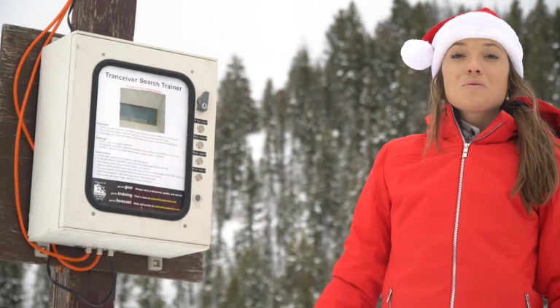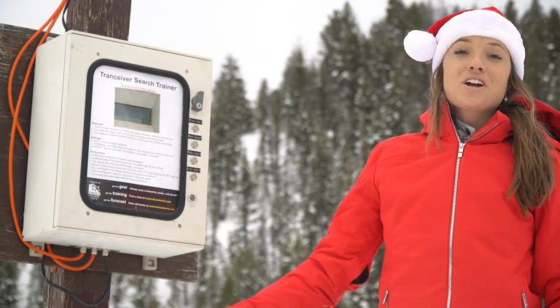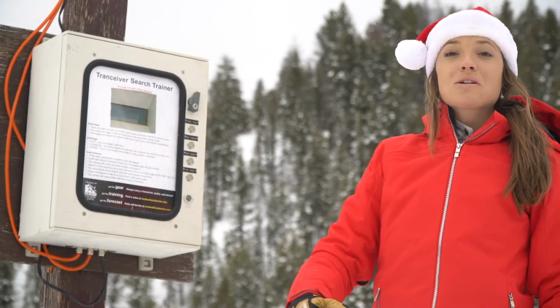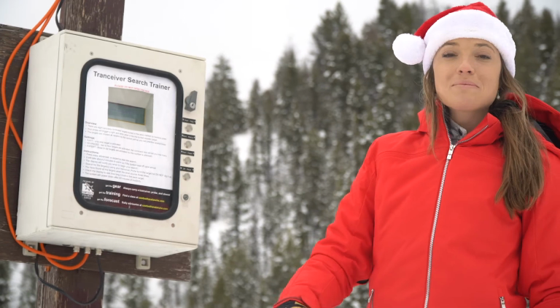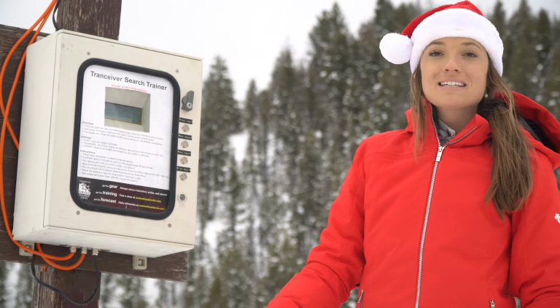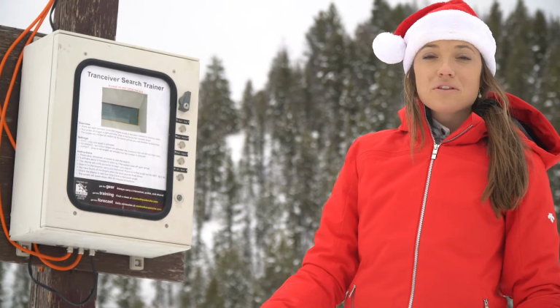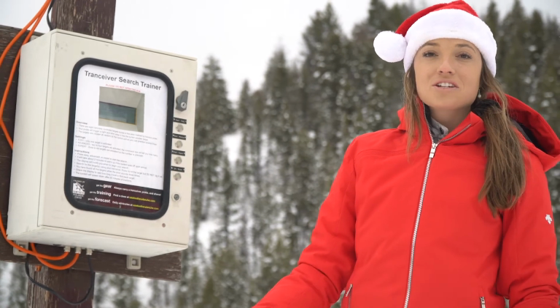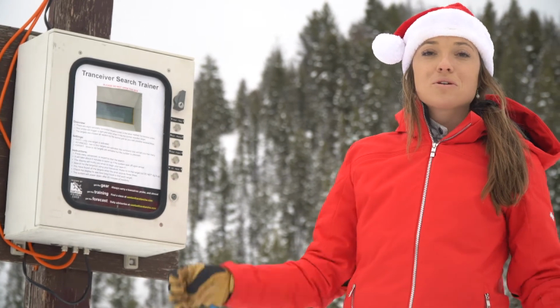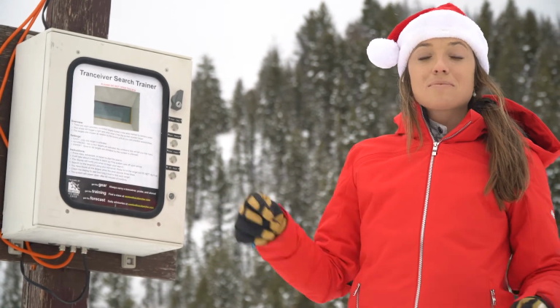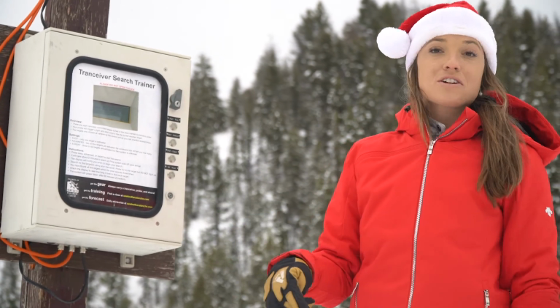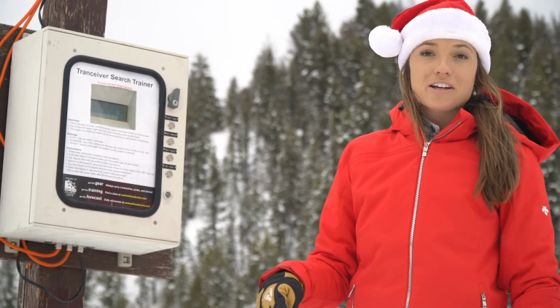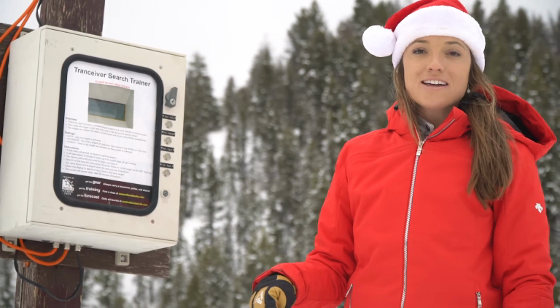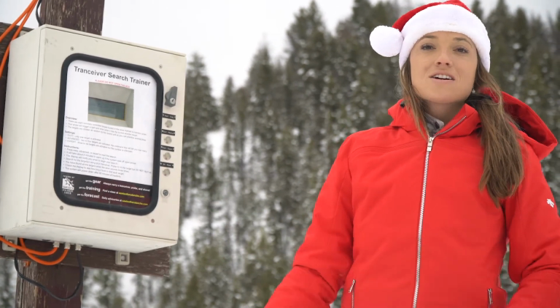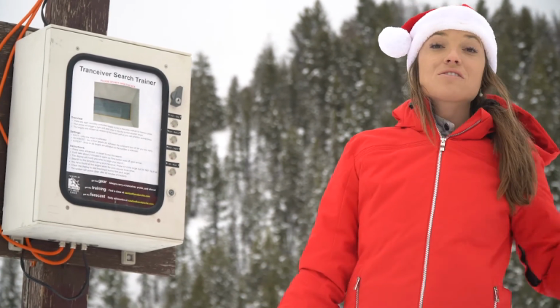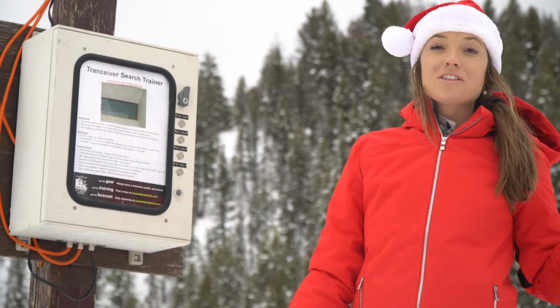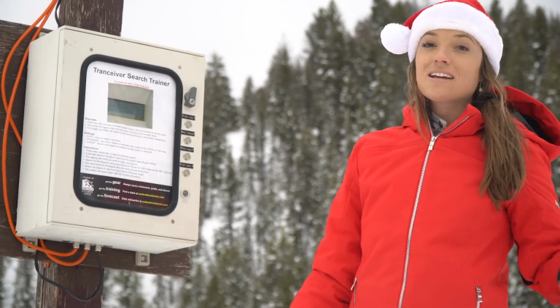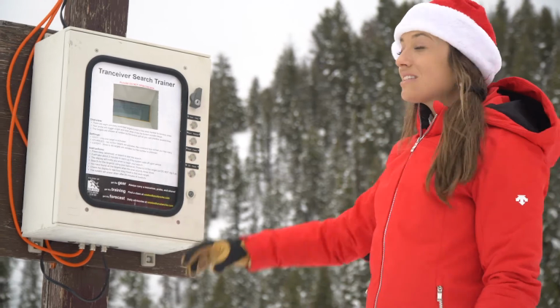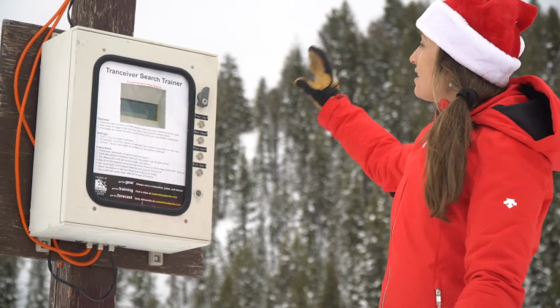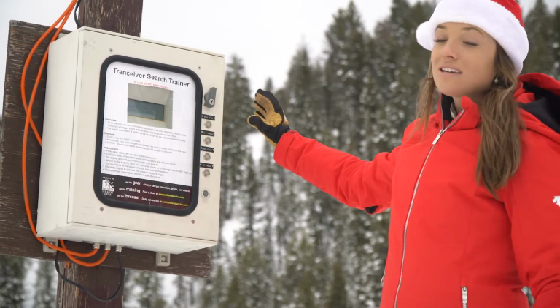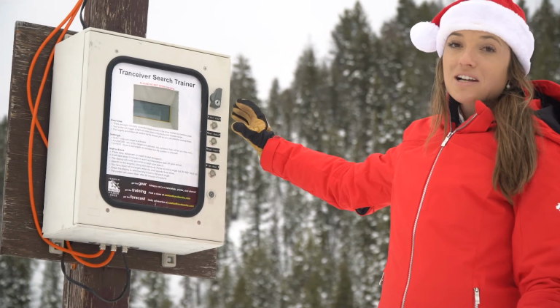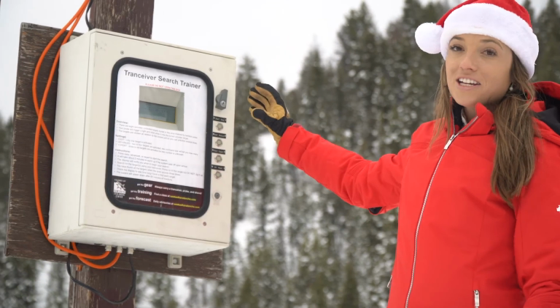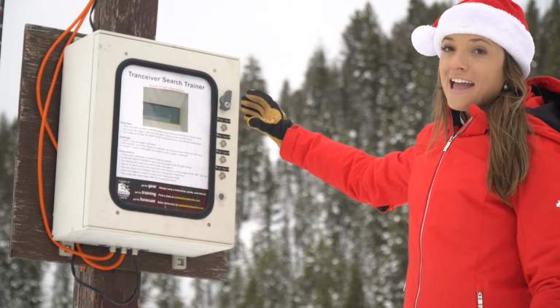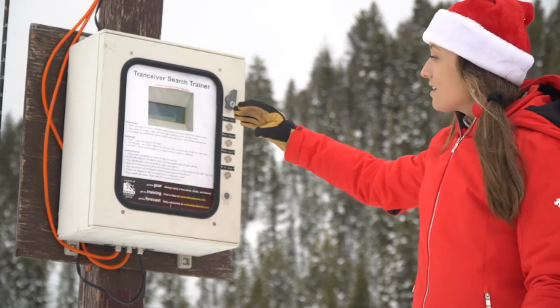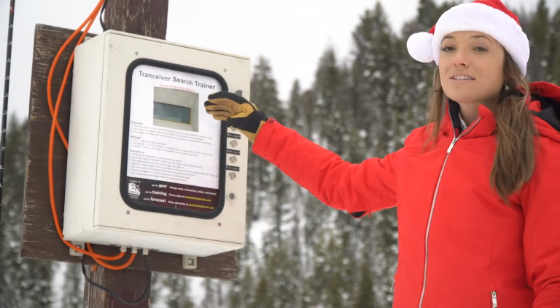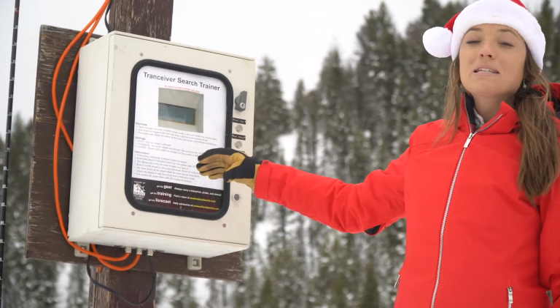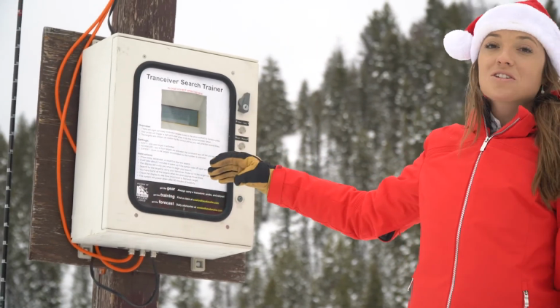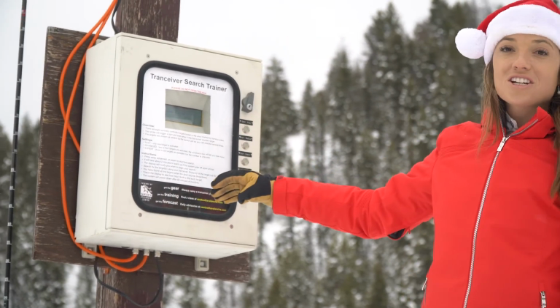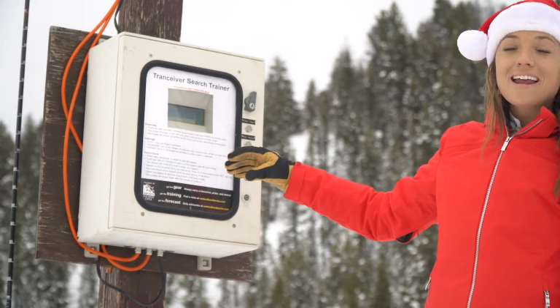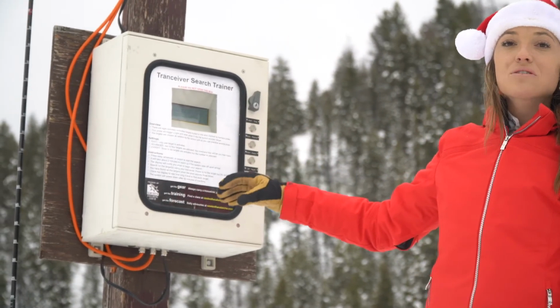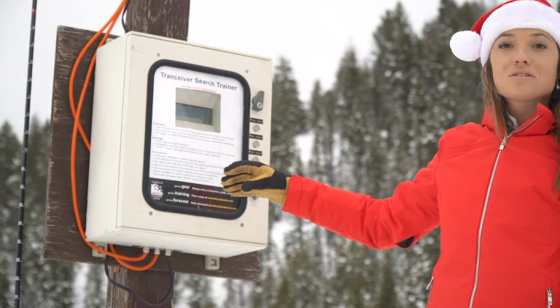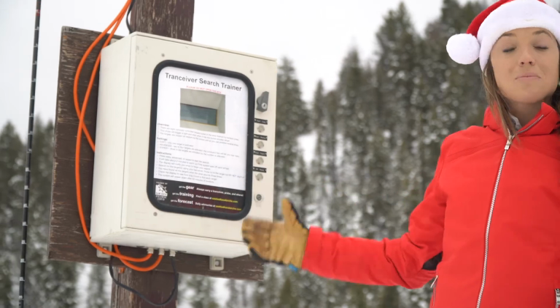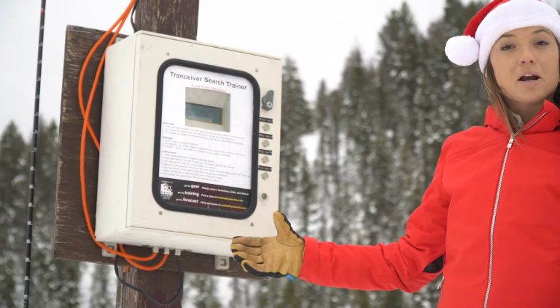When you drive about 20 minutes north of Ketchum, you'll get to the Baker Creek parking lot. Drive to the north end and you'll see this box right here — it gives you step-by-step instructions on how to use the Beacon Park.